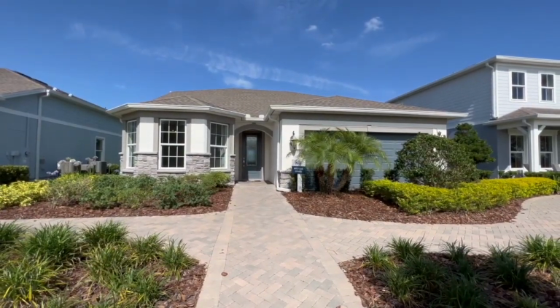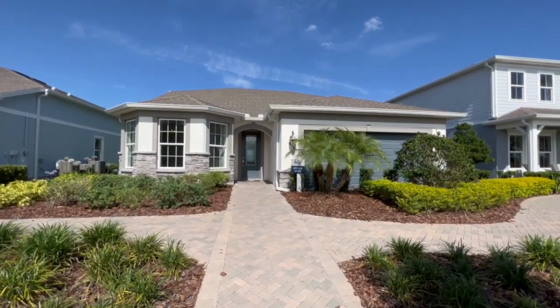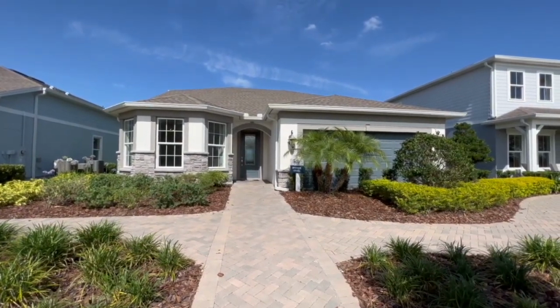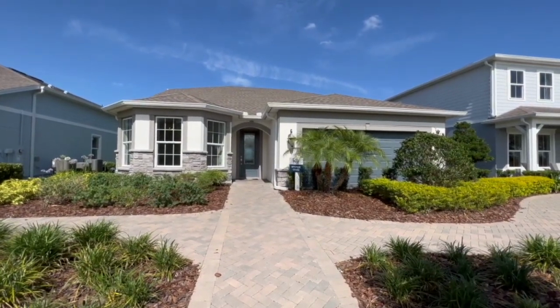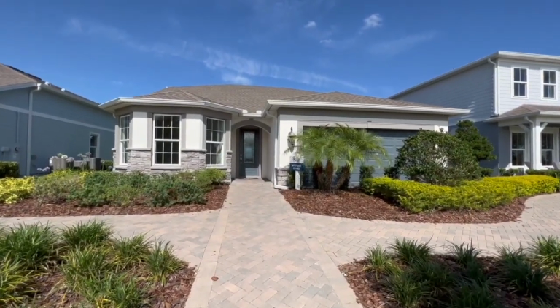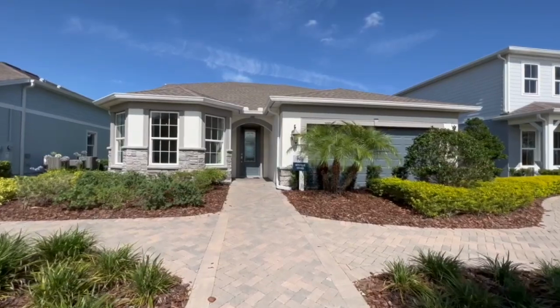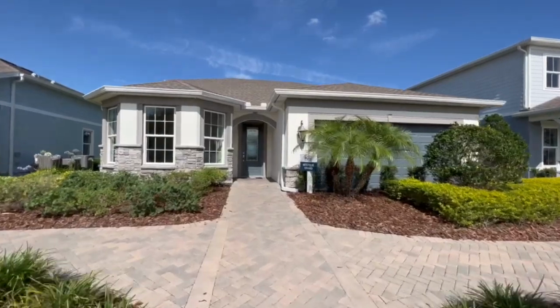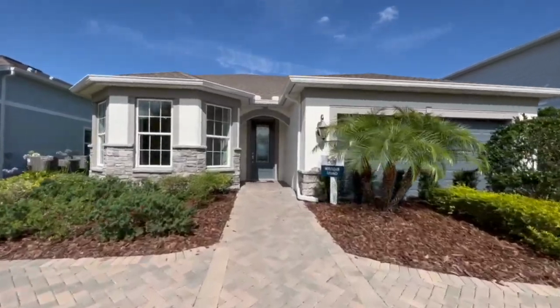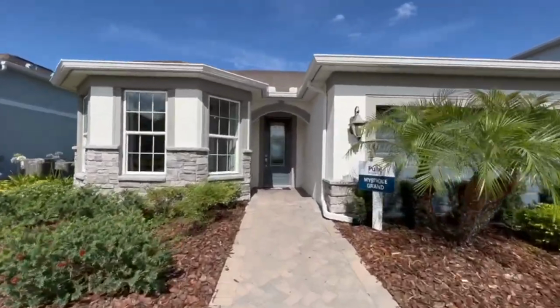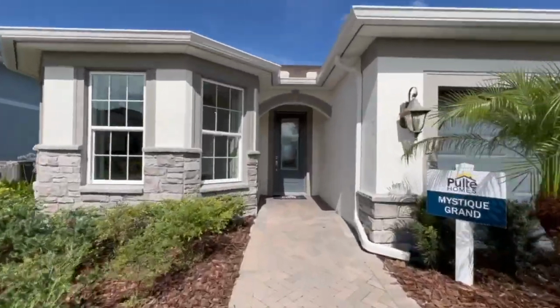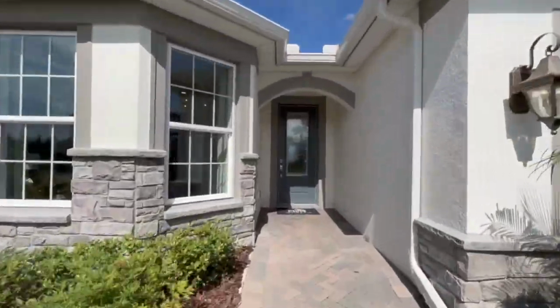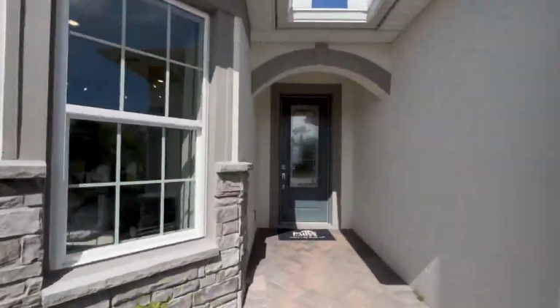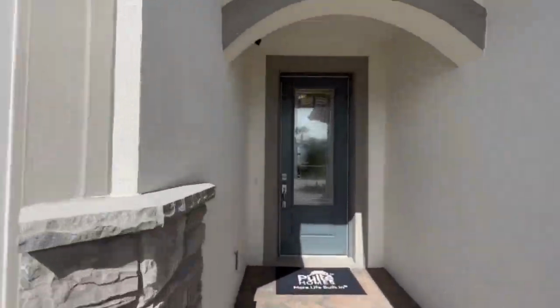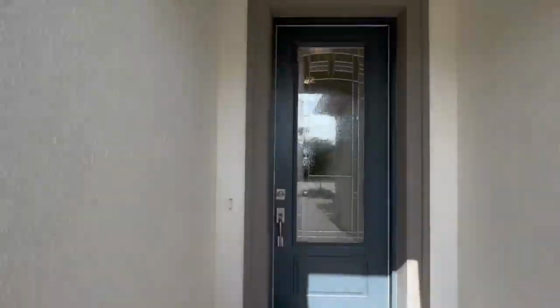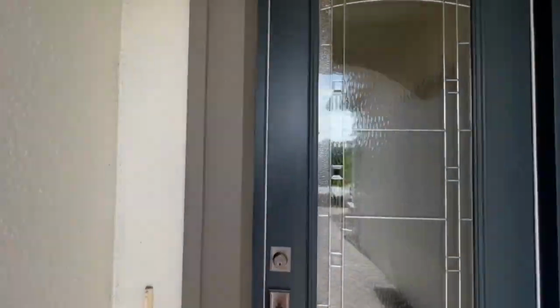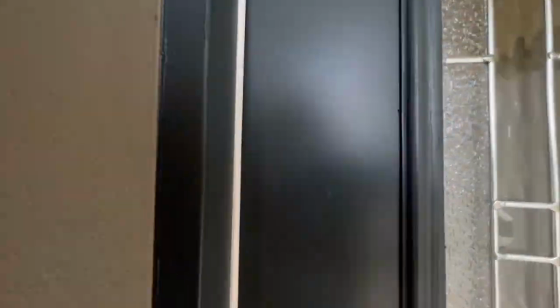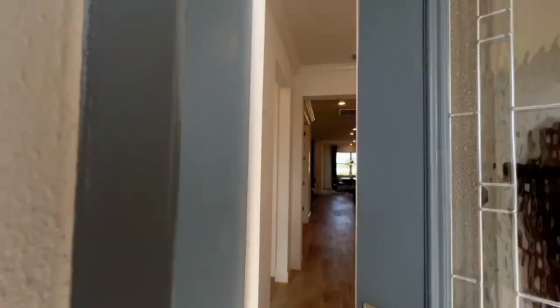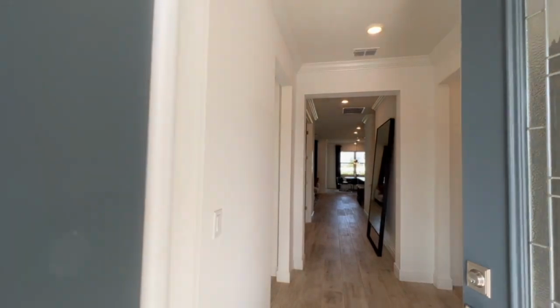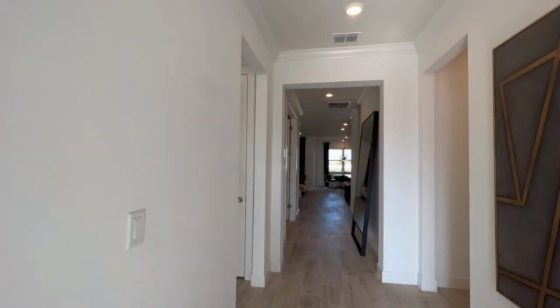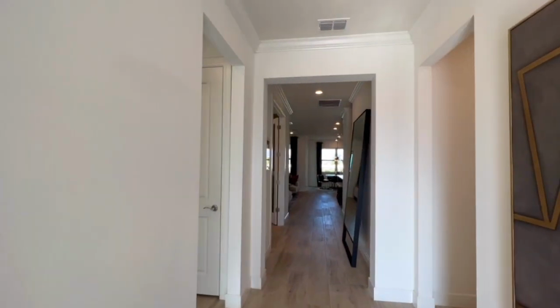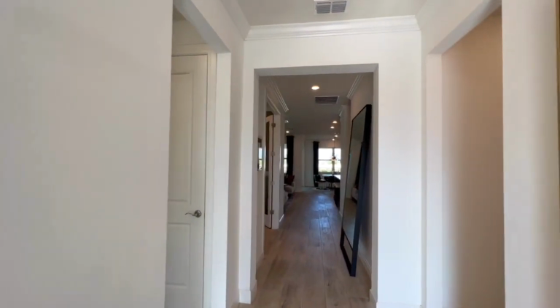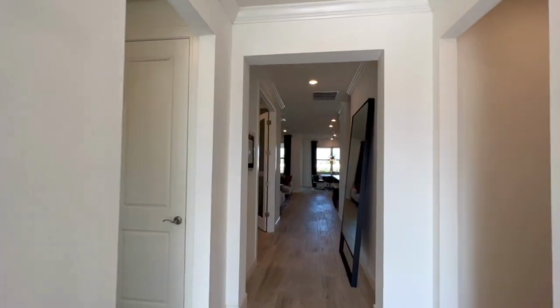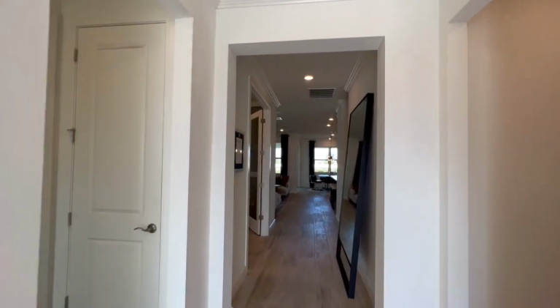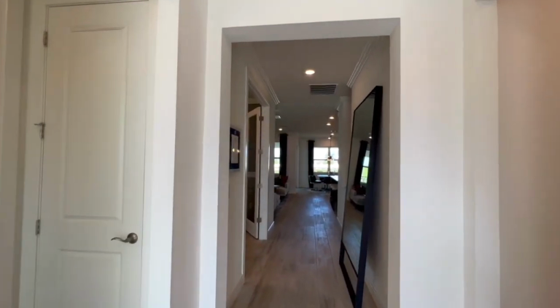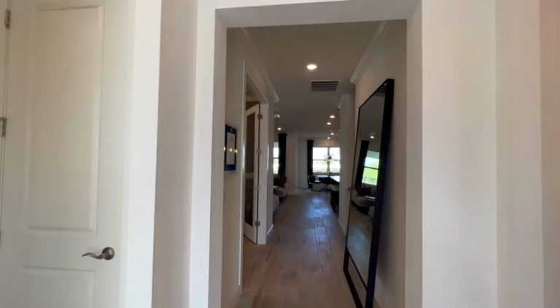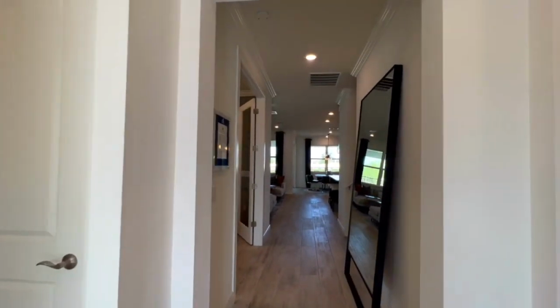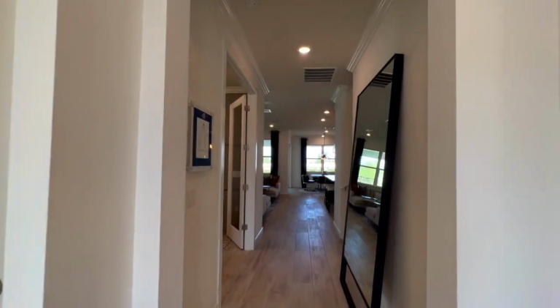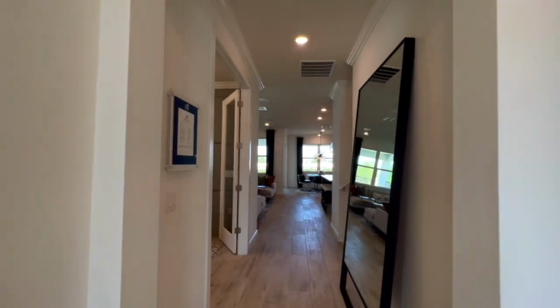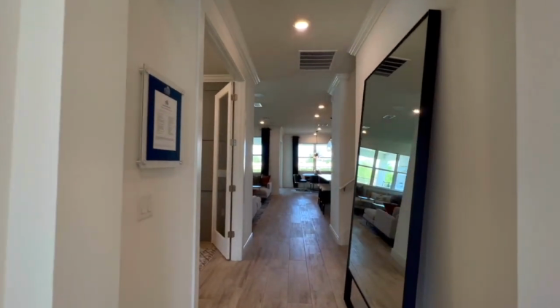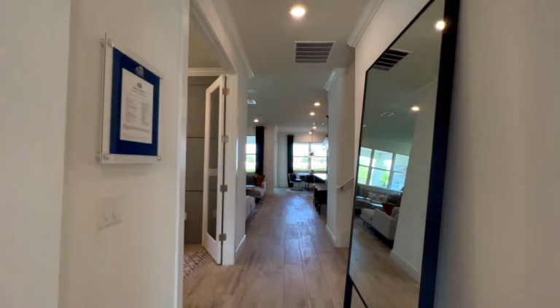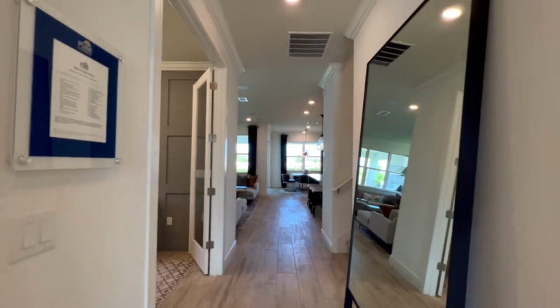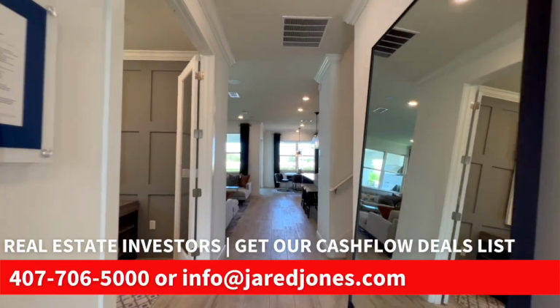Today the model we are looking at is the Mystique Grand. It is three to five bedrooms, no matter how you design it, three bathrooms, two car garage, 2,870 square feet, and comes in in the low 700s at the time of this recording.